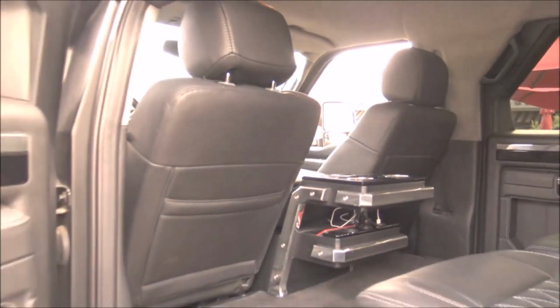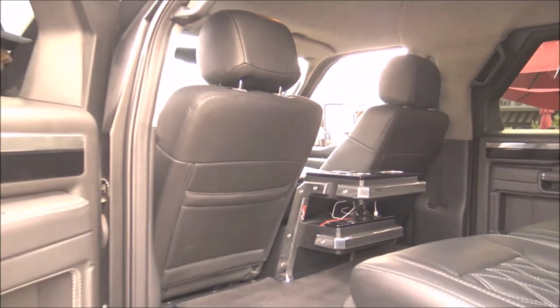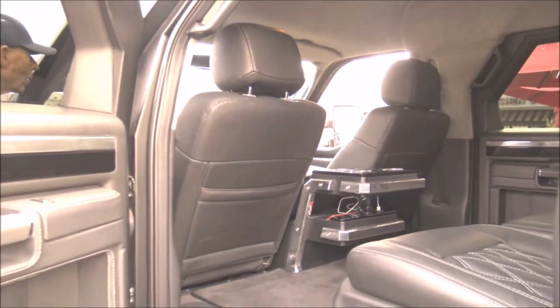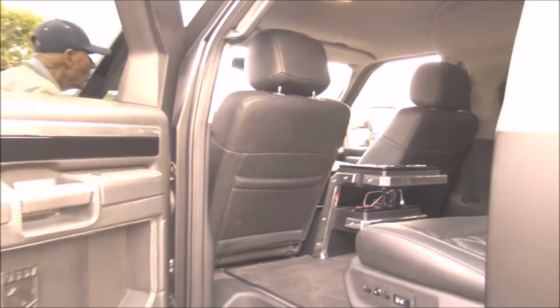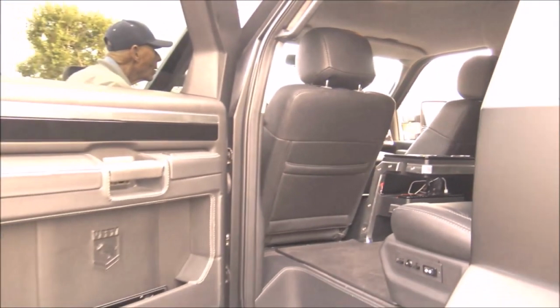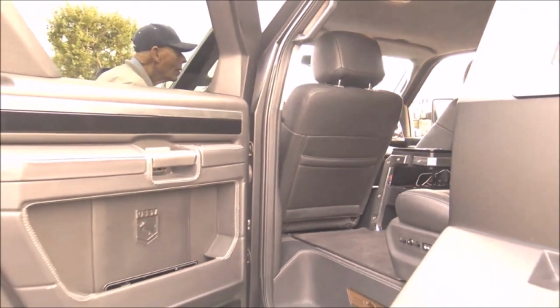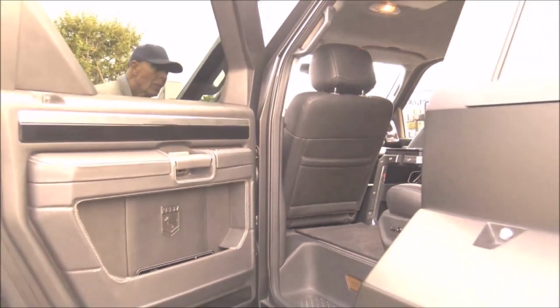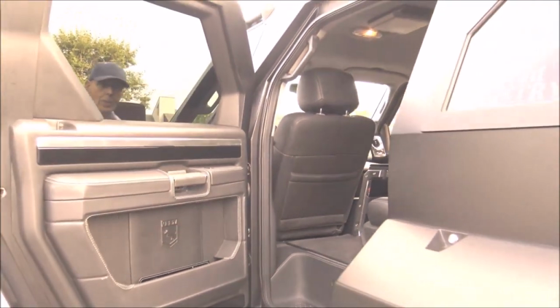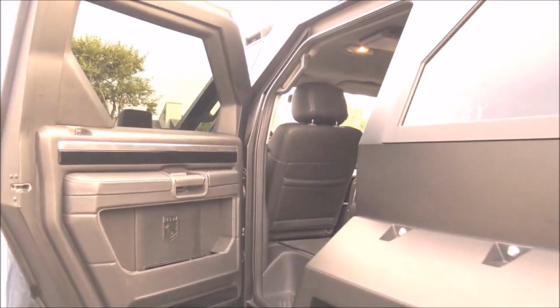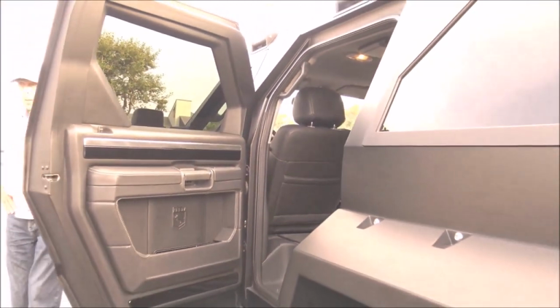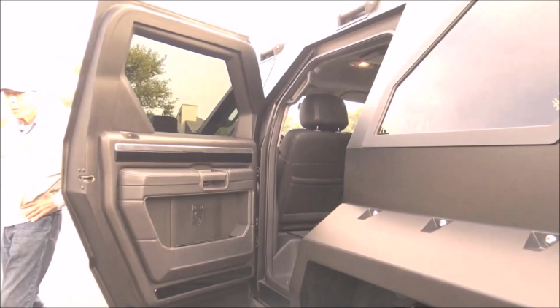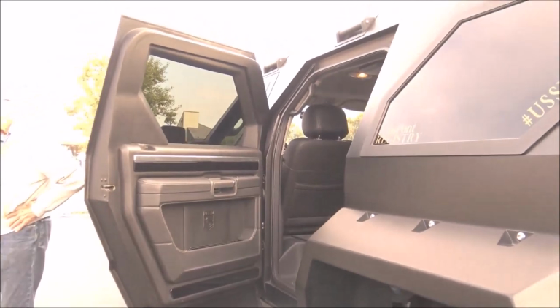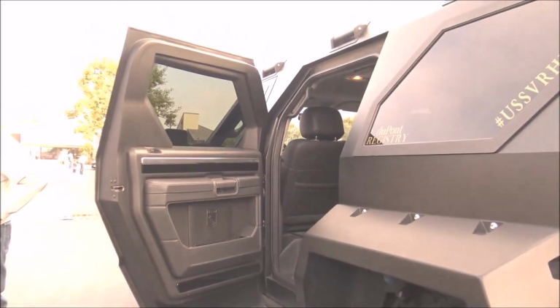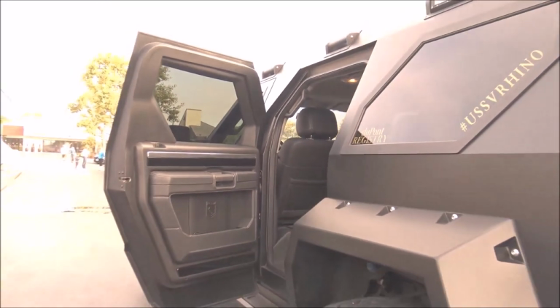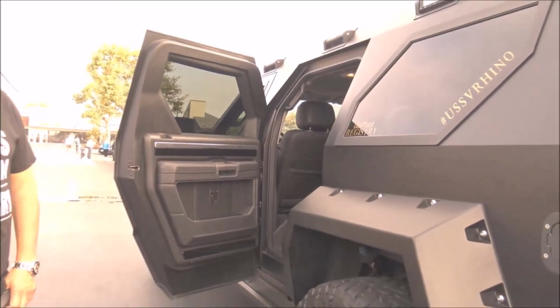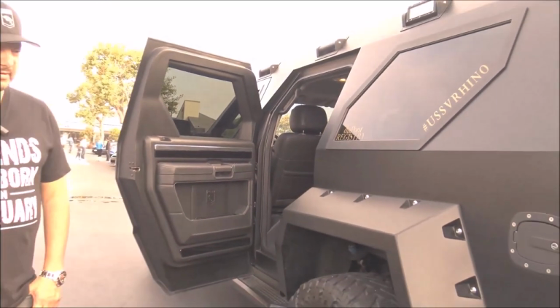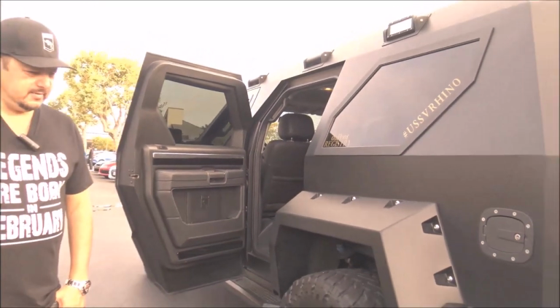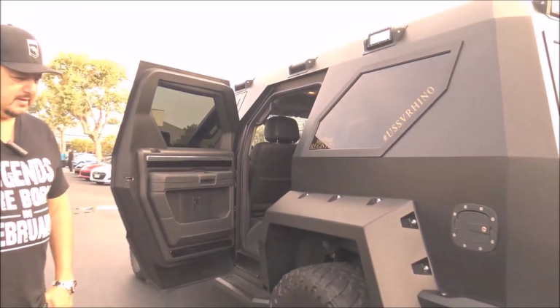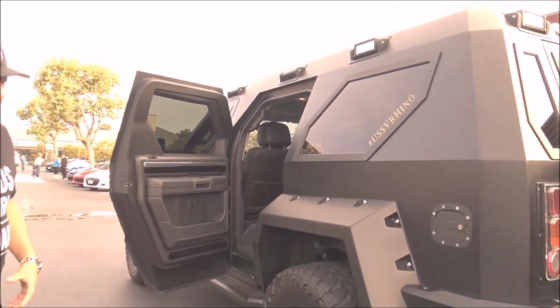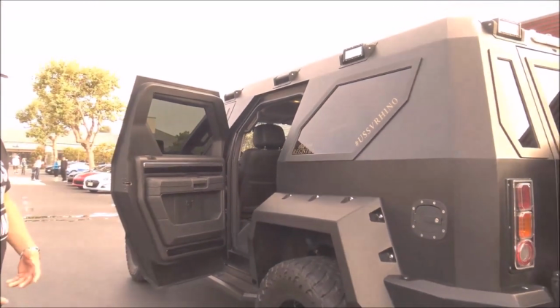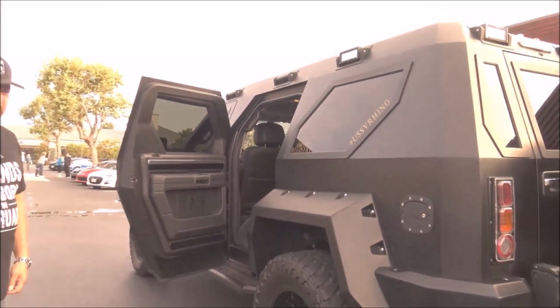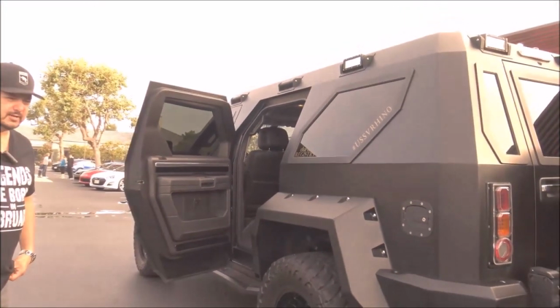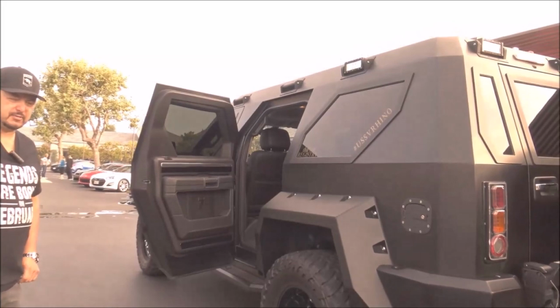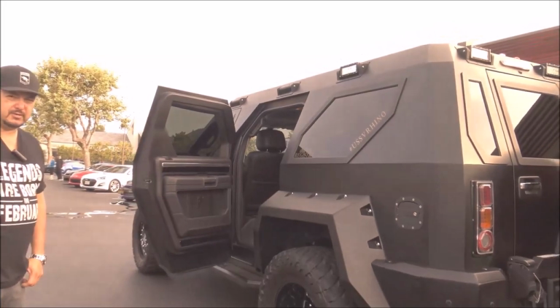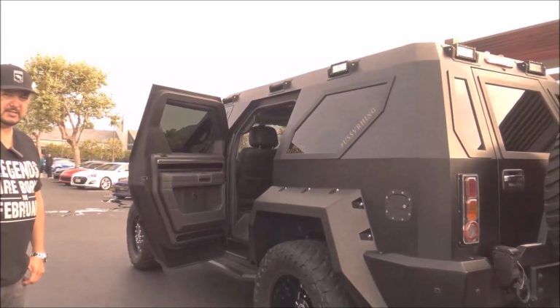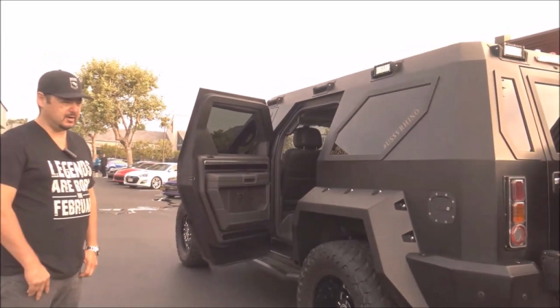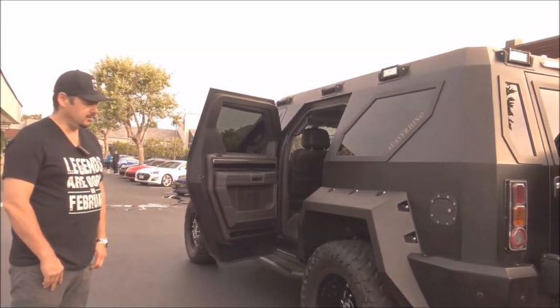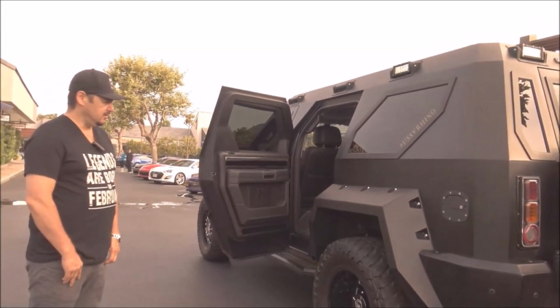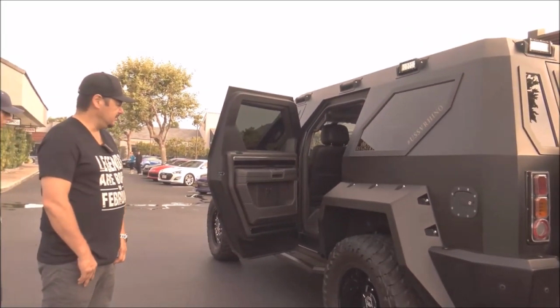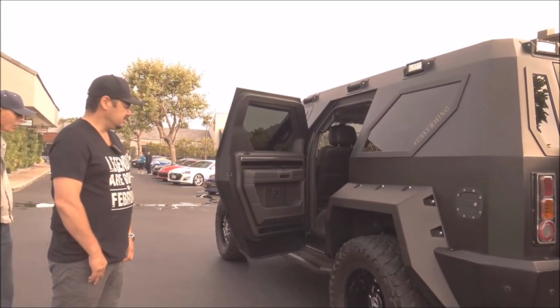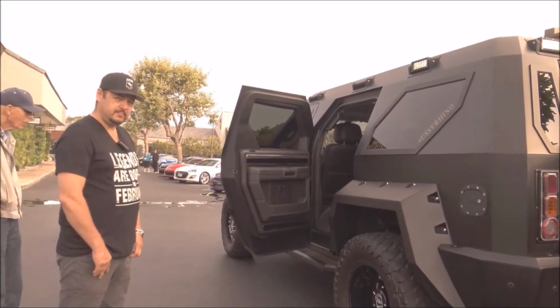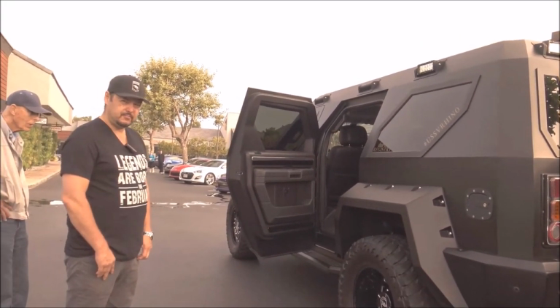We built this car wanting to be a beast on the exterior, but we really wanted to make it a driver's car, so we made sure that the upholstery and the interior of the vehicle is really comfortable and easy to drive.